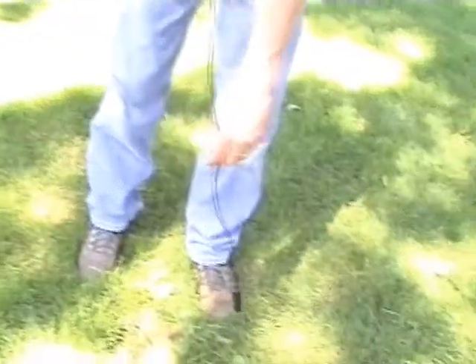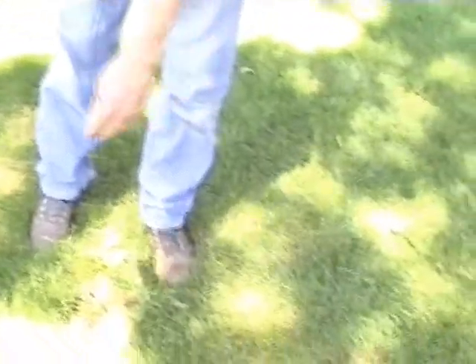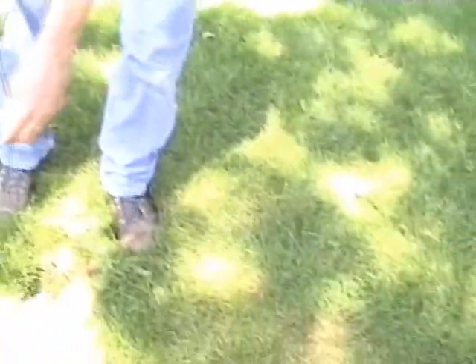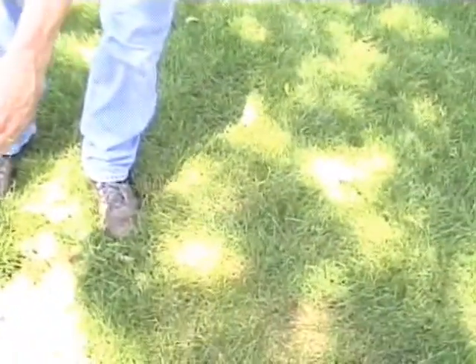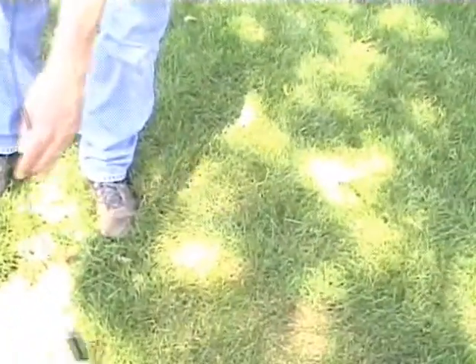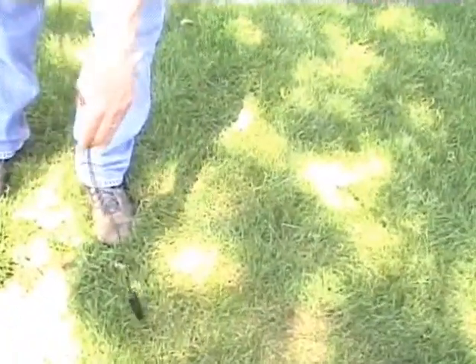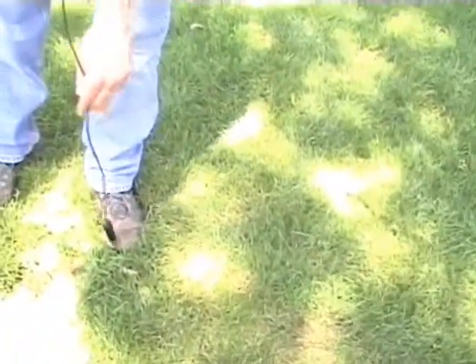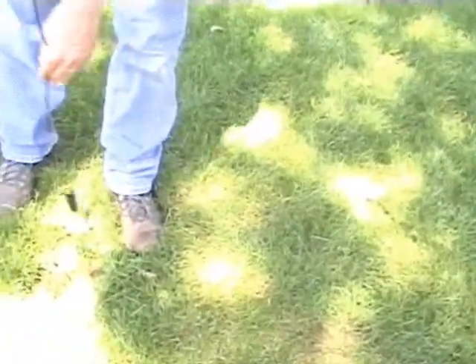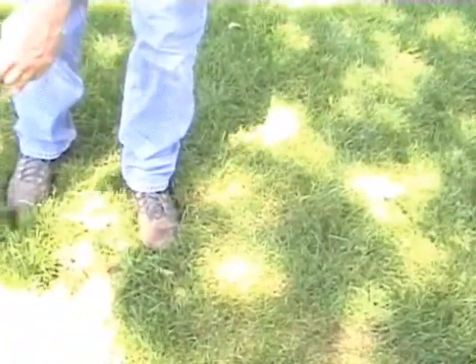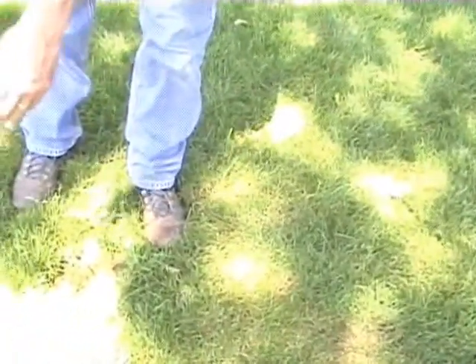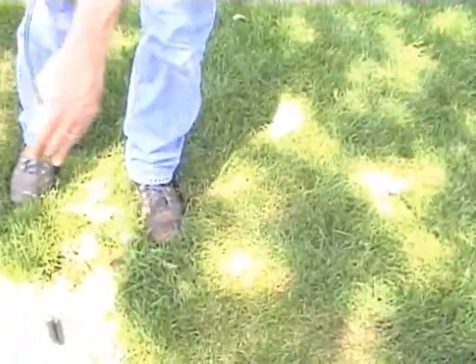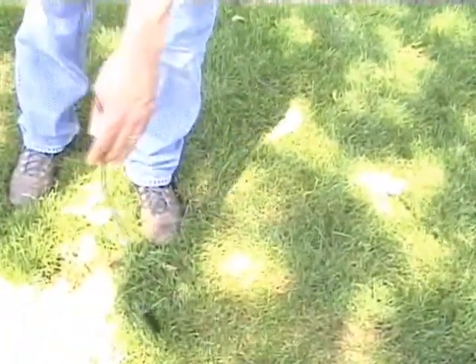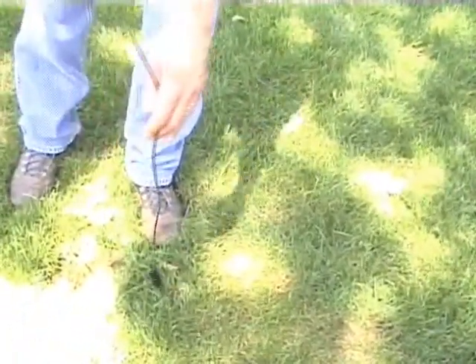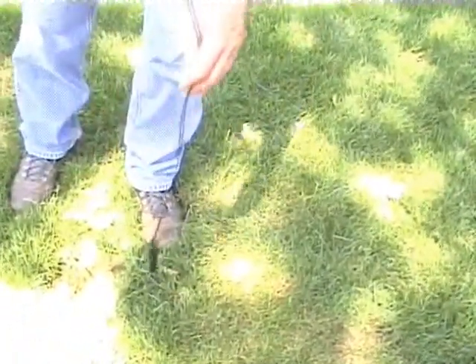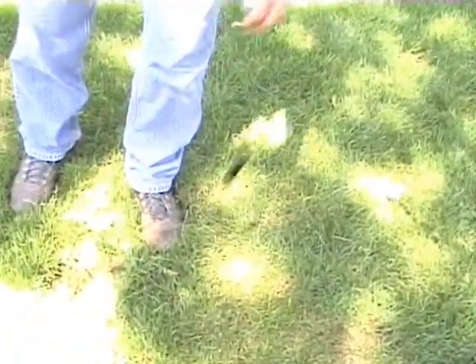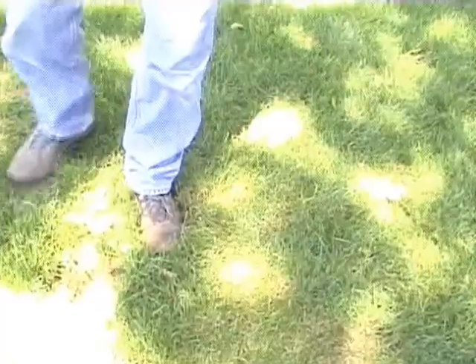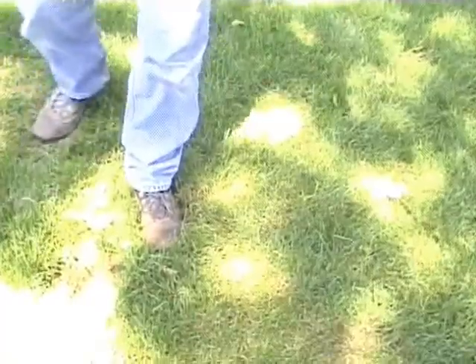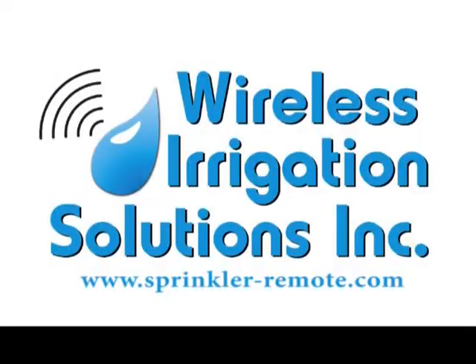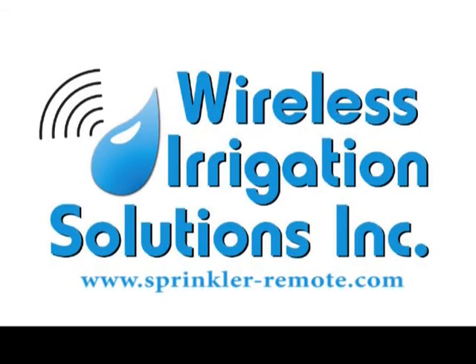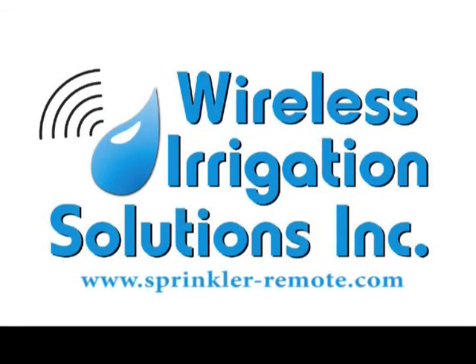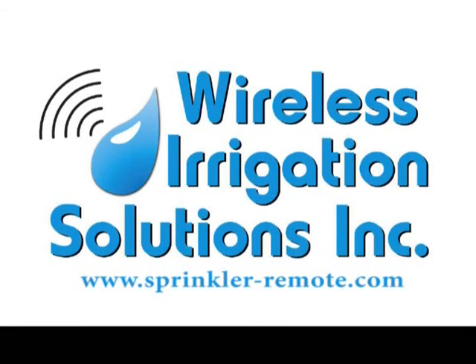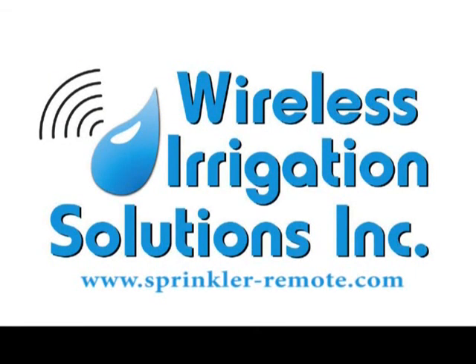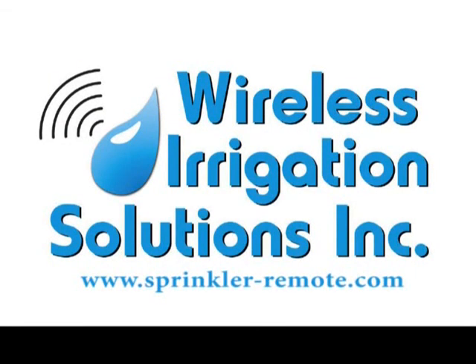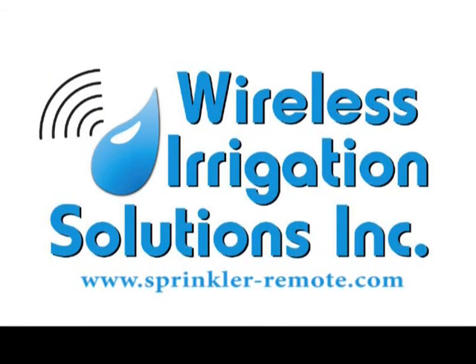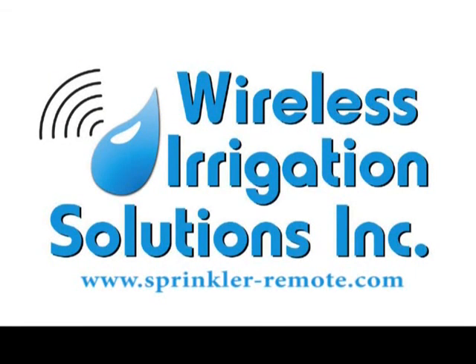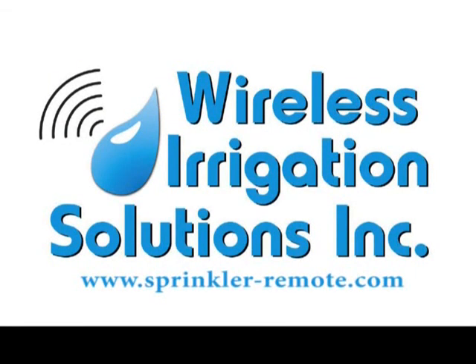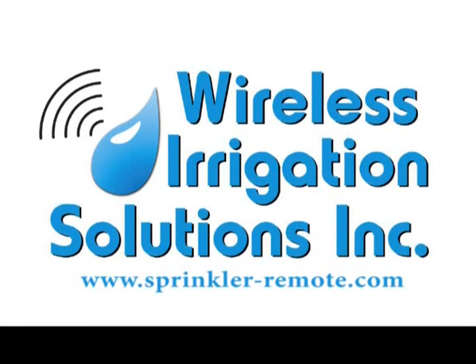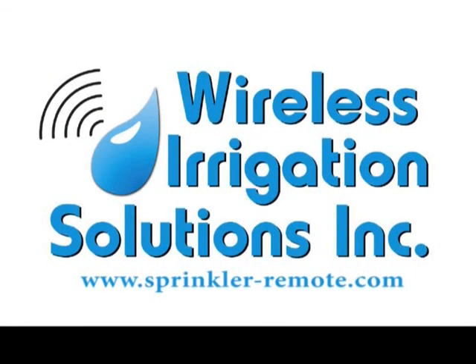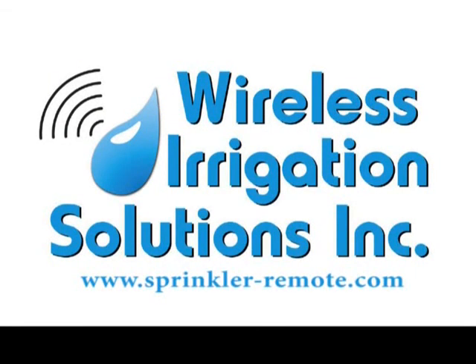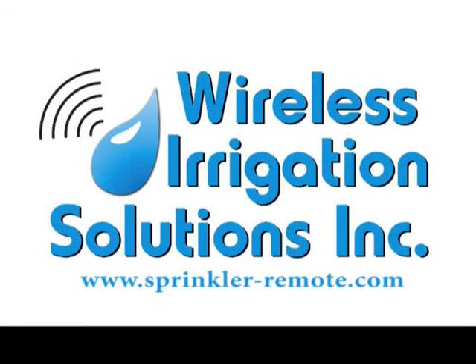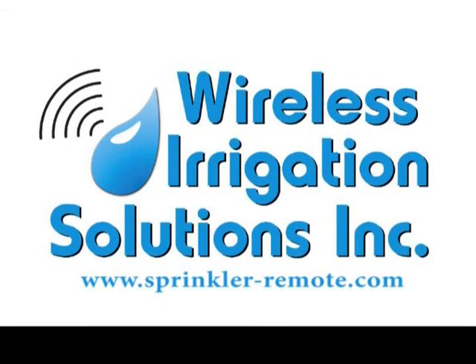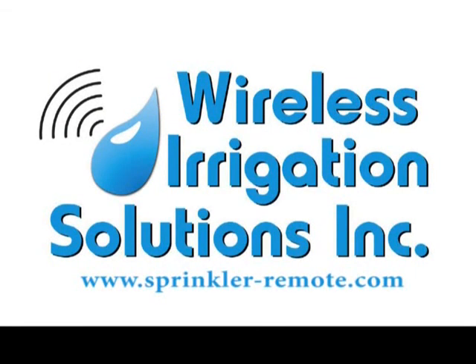When you use the Tracker Buddy, the exact location of a solenoid valve is identified. Please visit us at sprinkler-remotes.com for more information on this product.